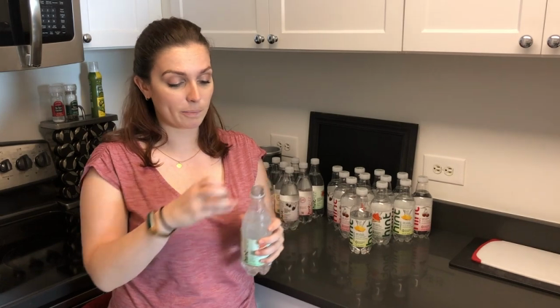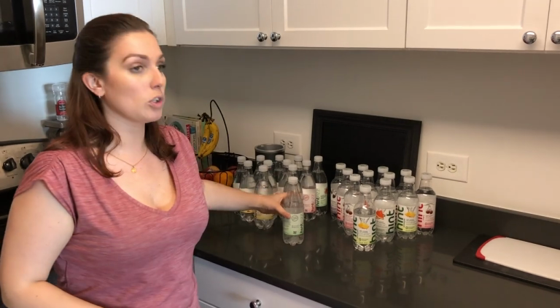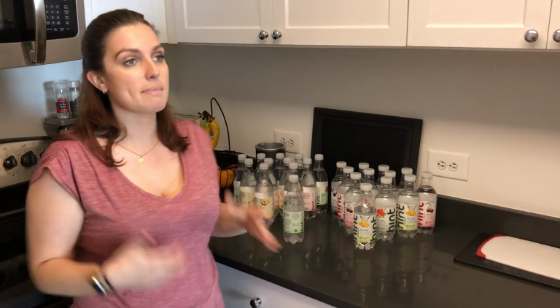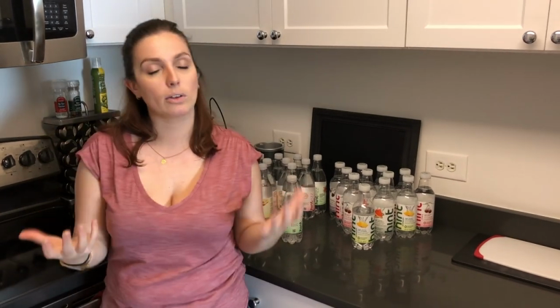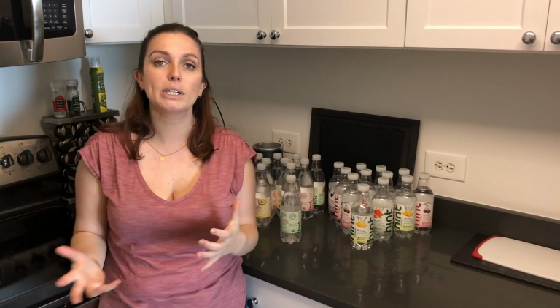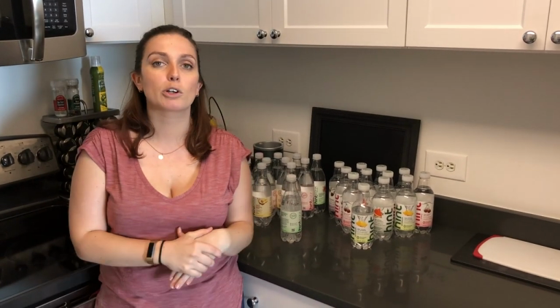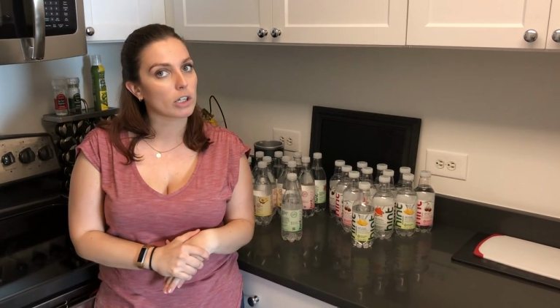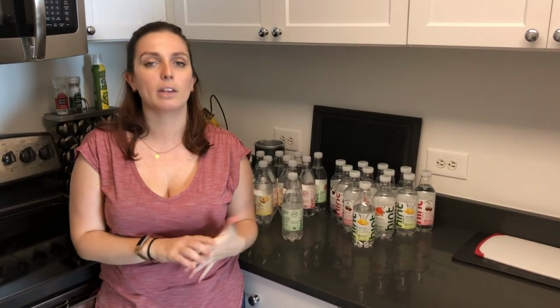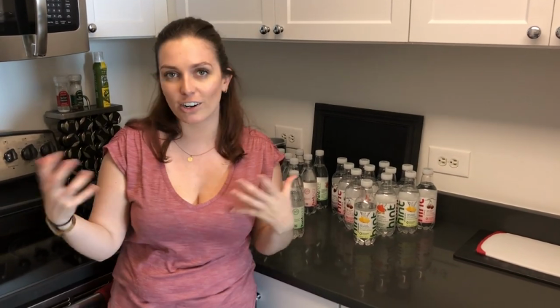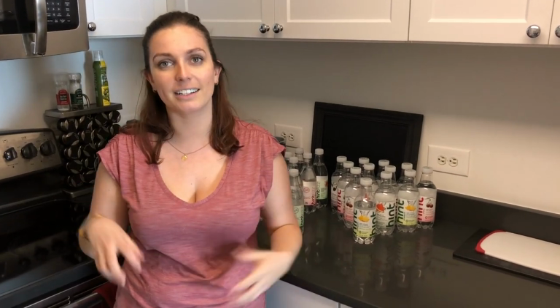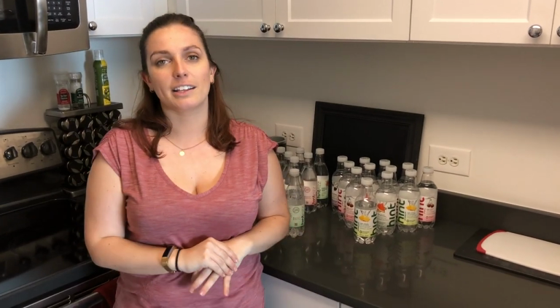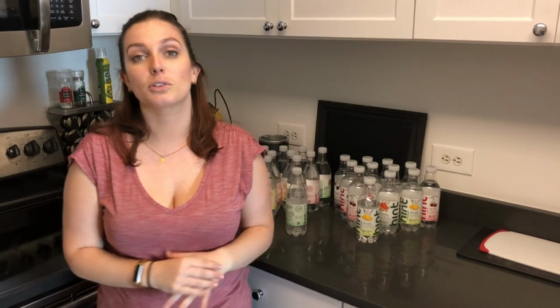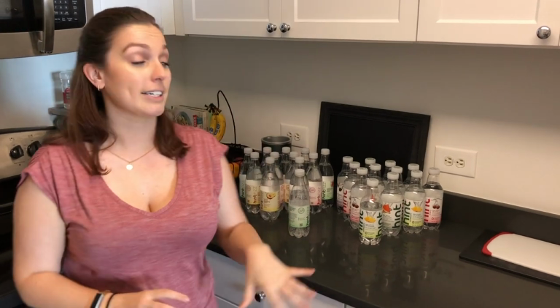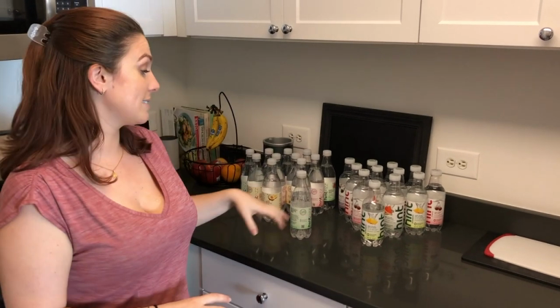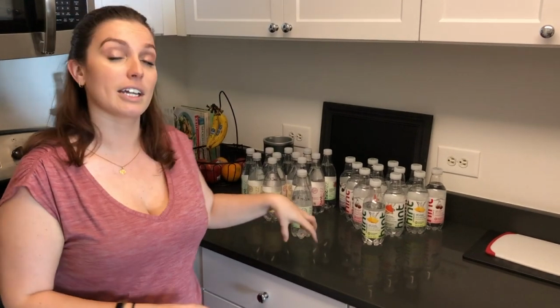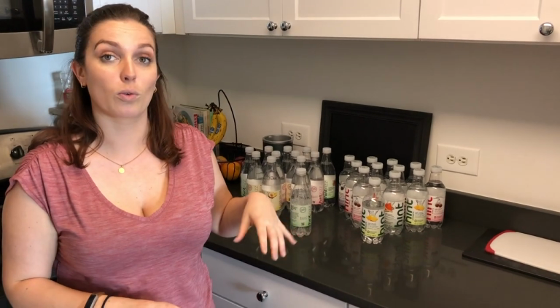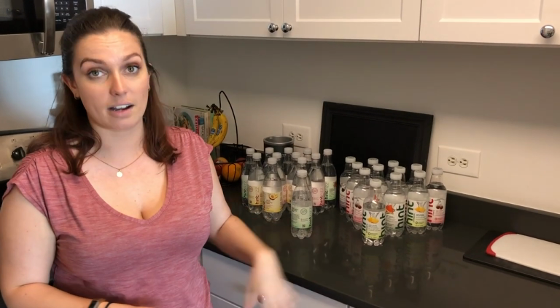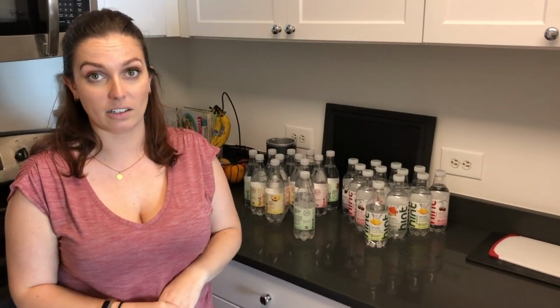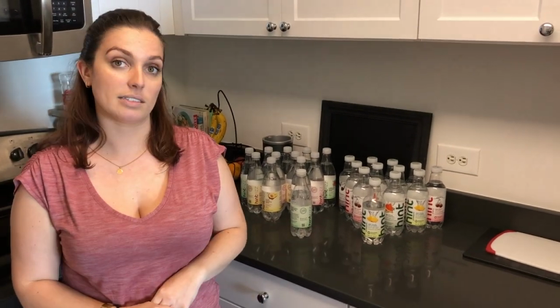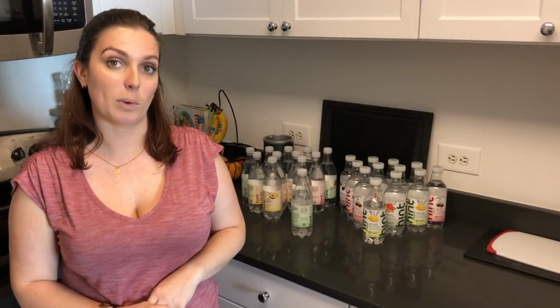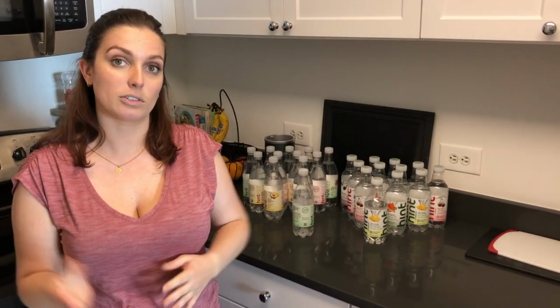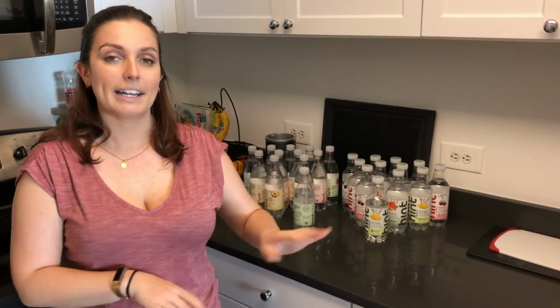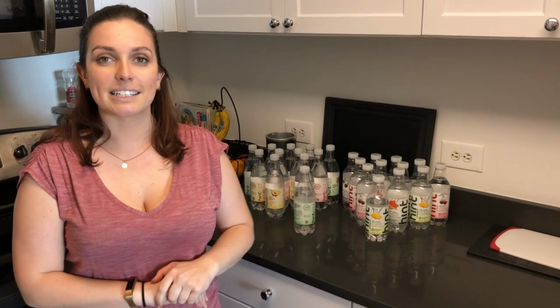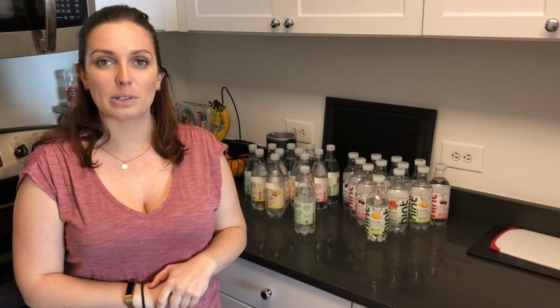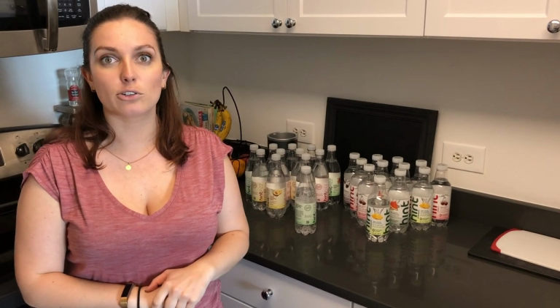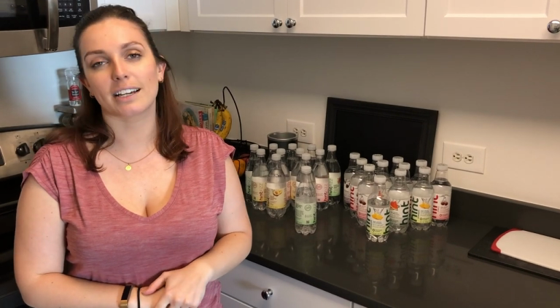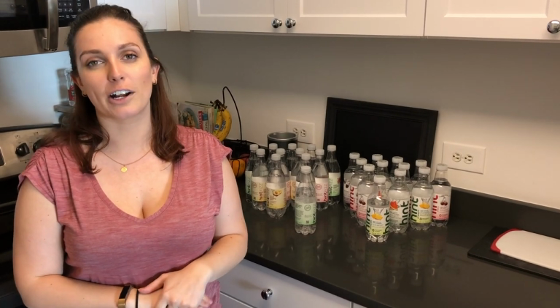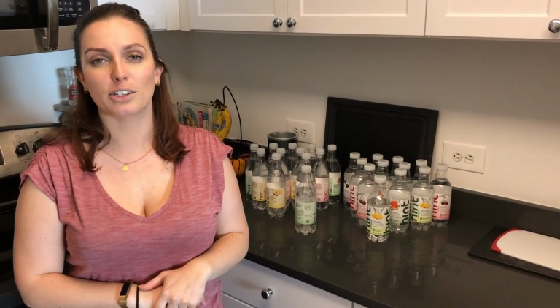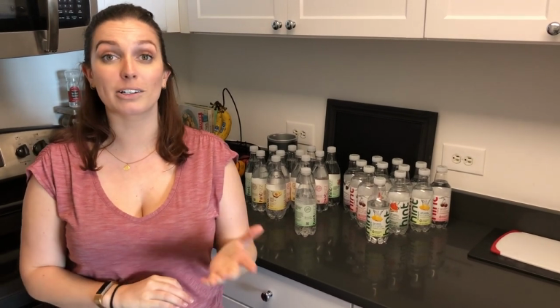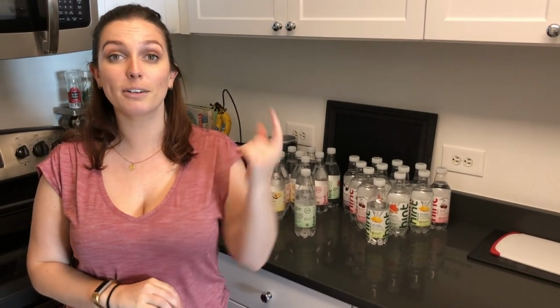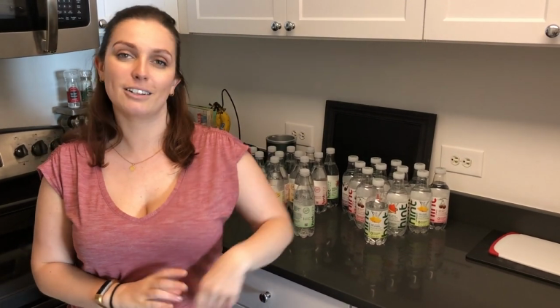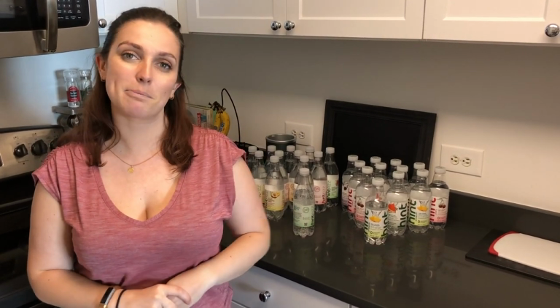So if you're looking to make some healthier choices but are struggling with flavor and feeling like you're sacrificing, this is definitely a great company to look at. Definitely a good way to ease into the hydration side of your health. So if you wanna learn more, click the link below.